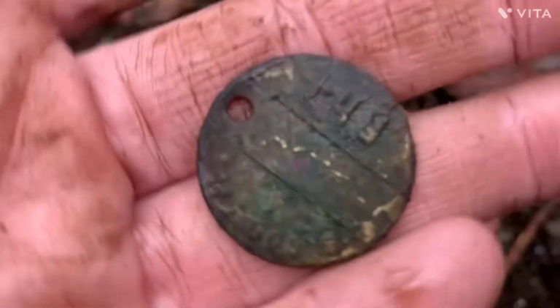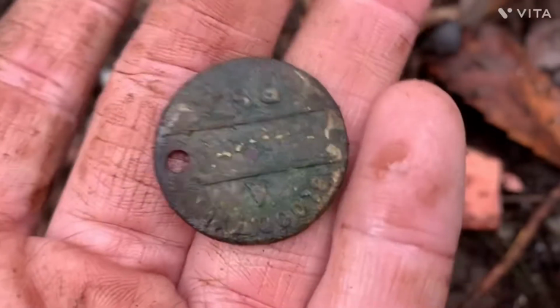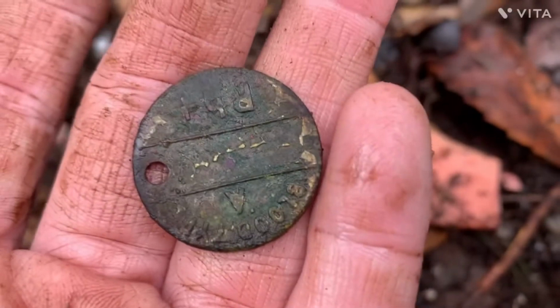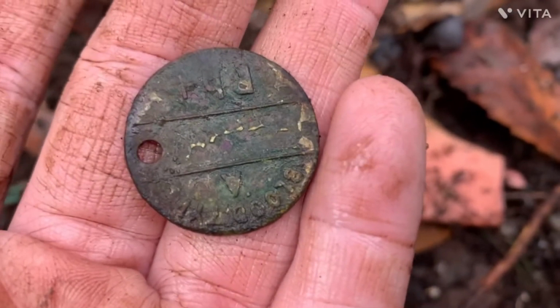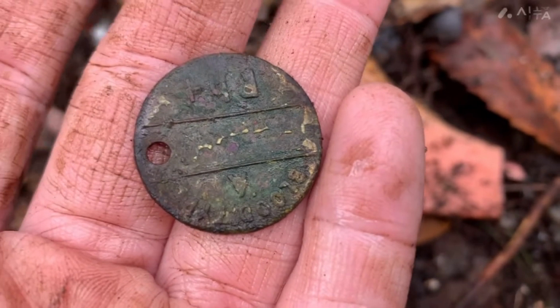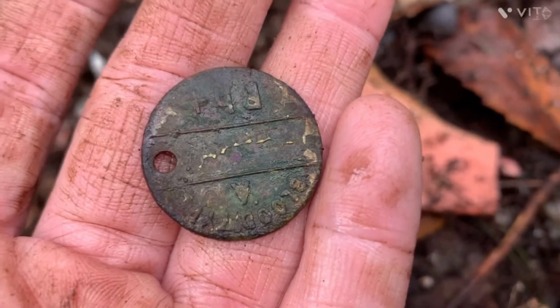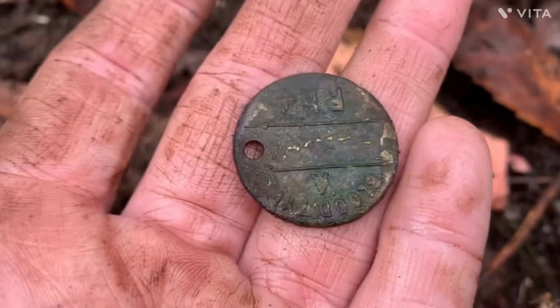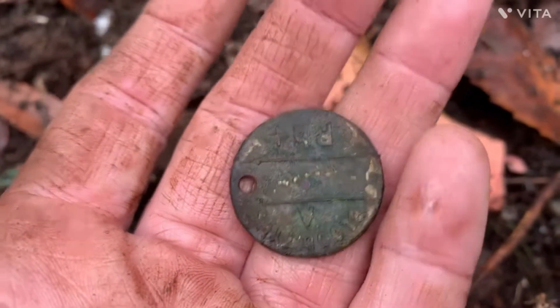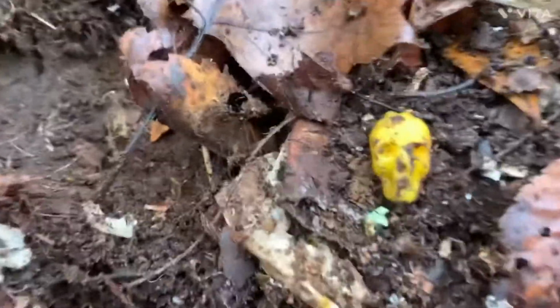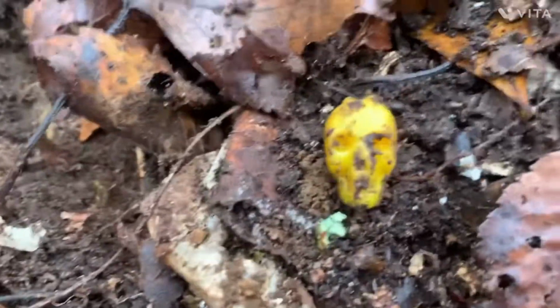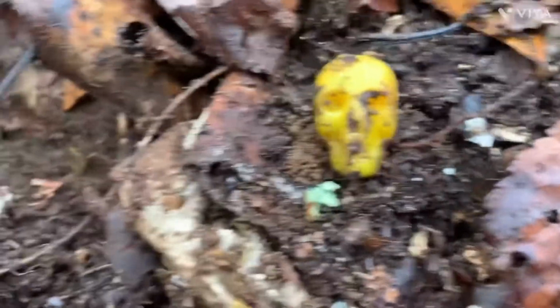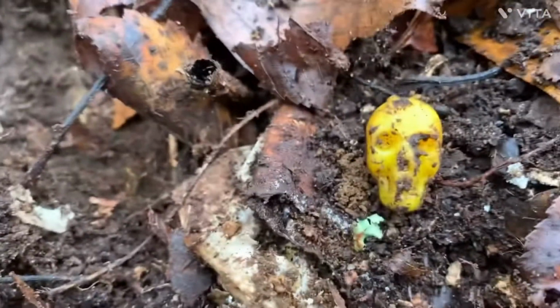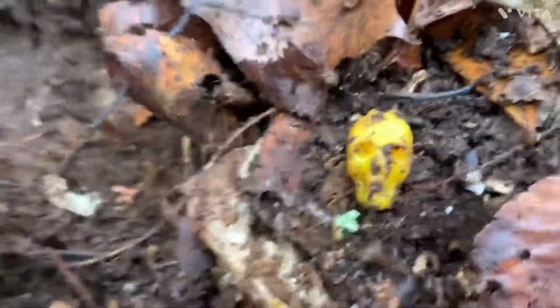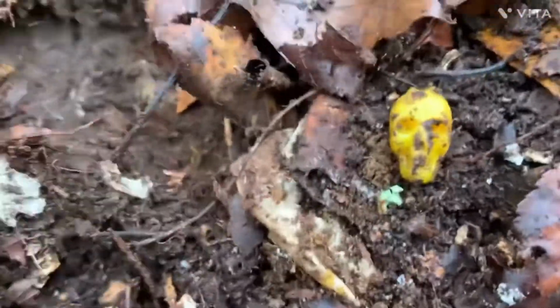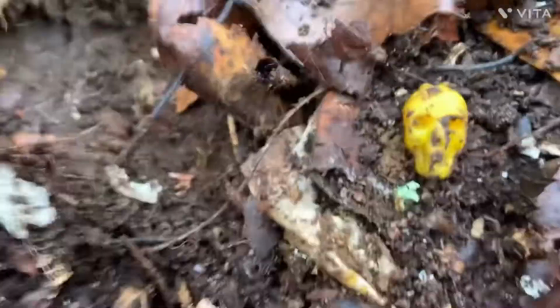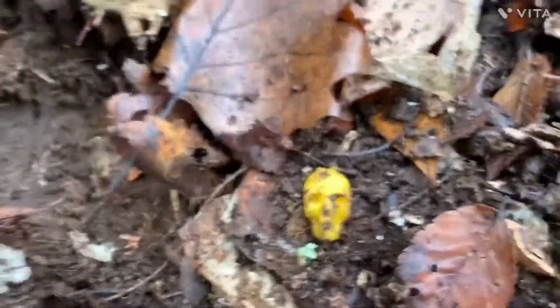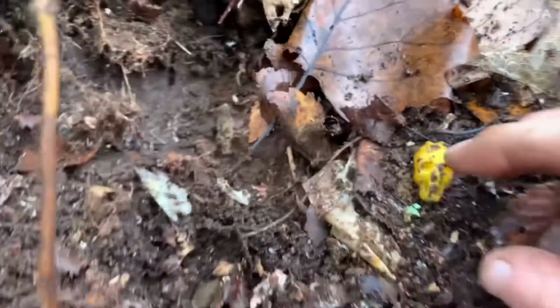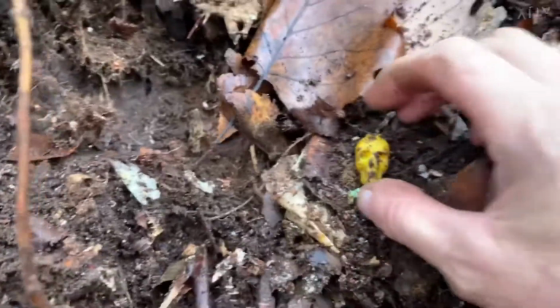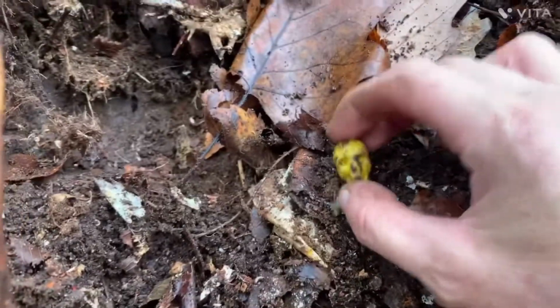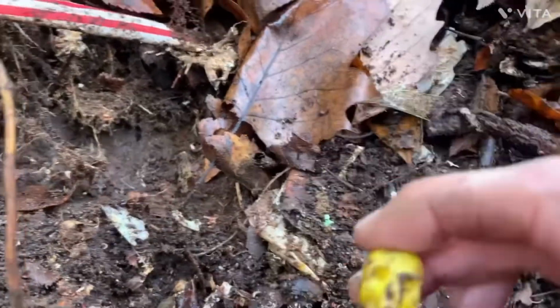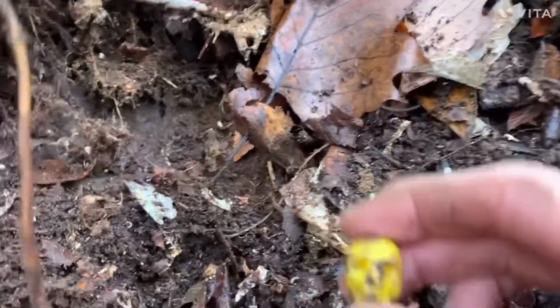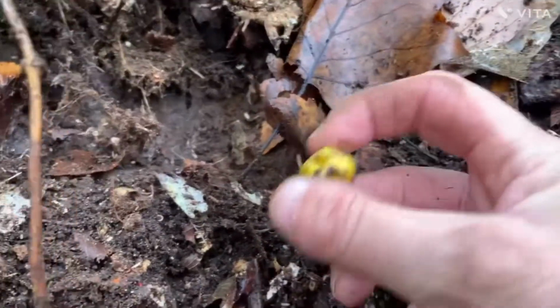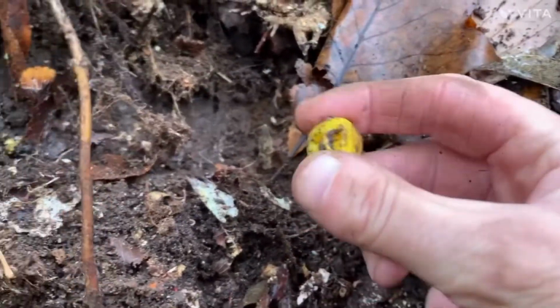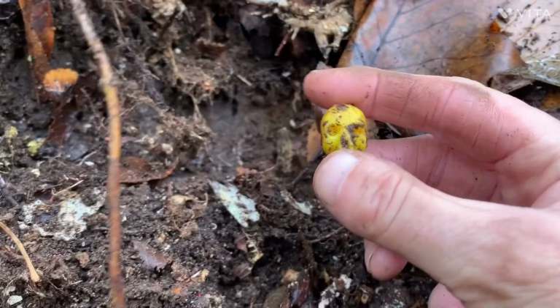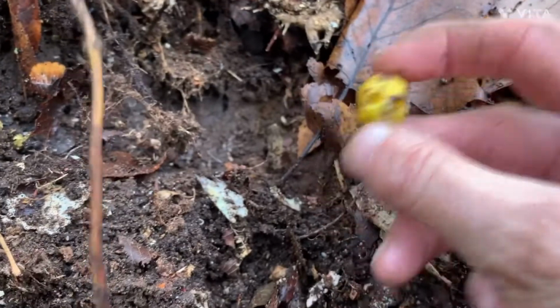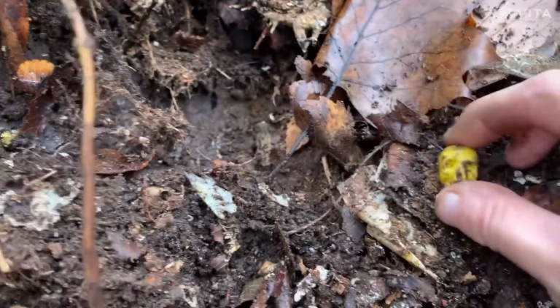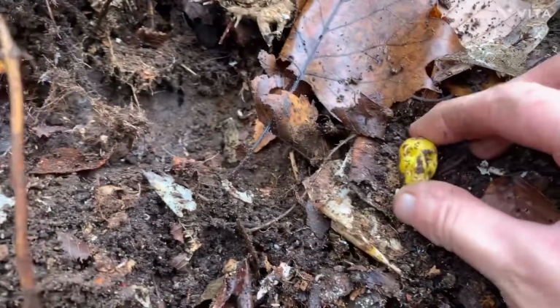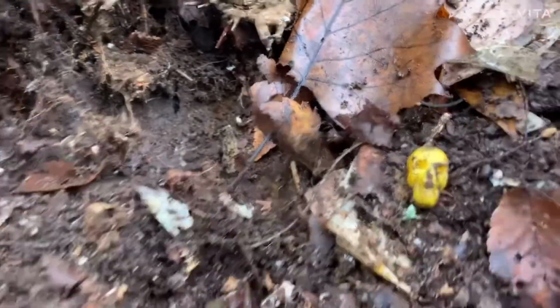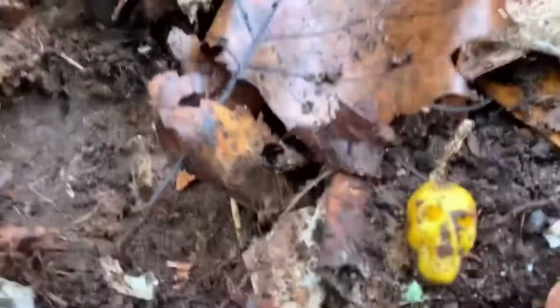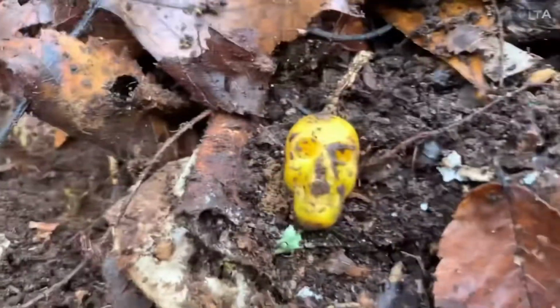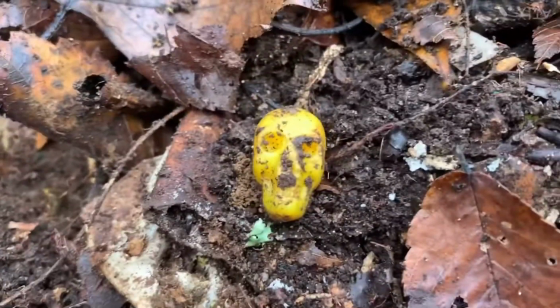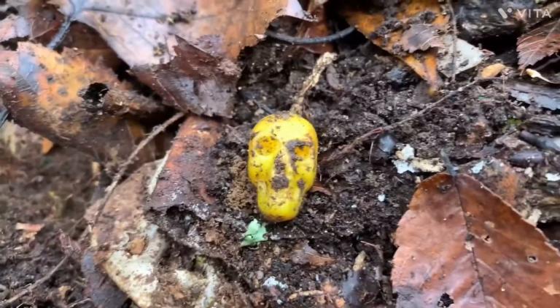I'll get it cleaned up and get back to you. Check that out — a little yellow skull.